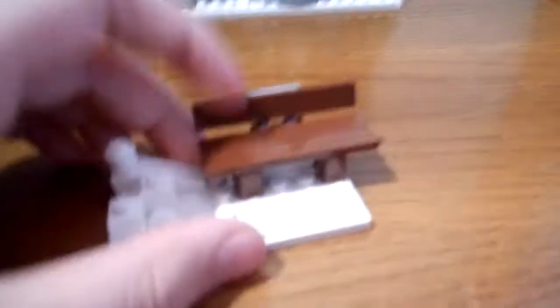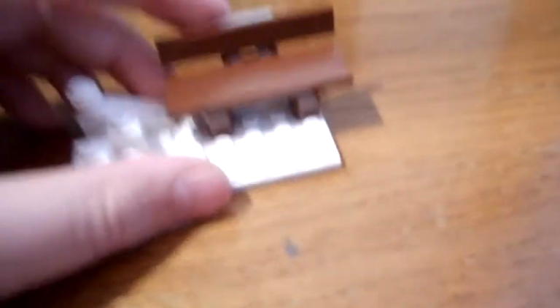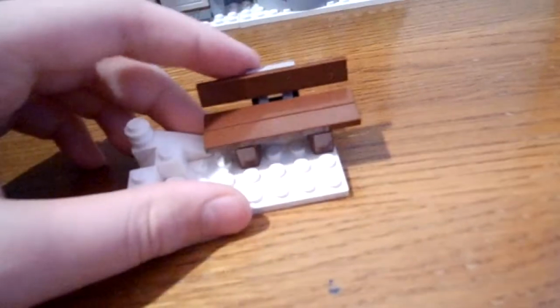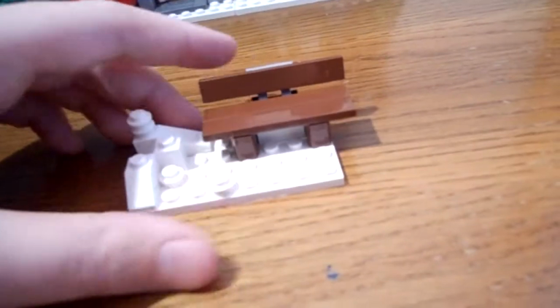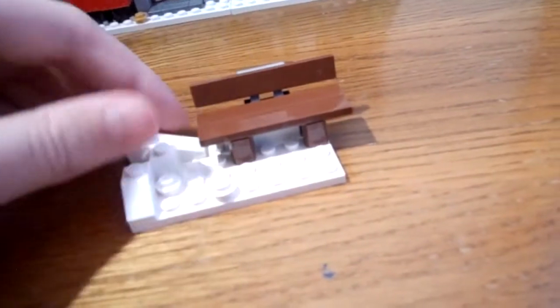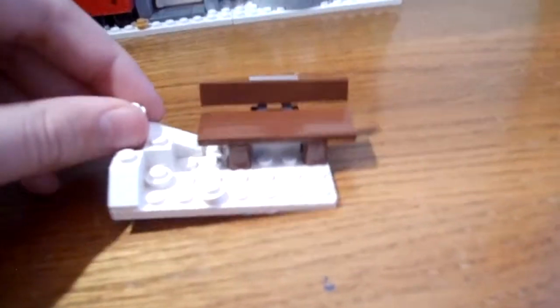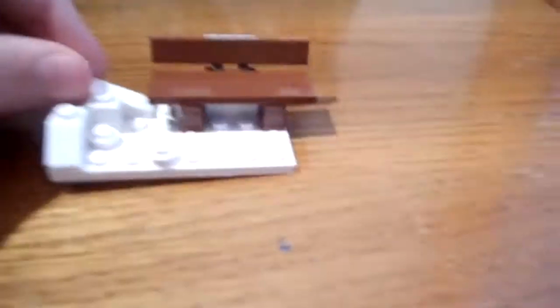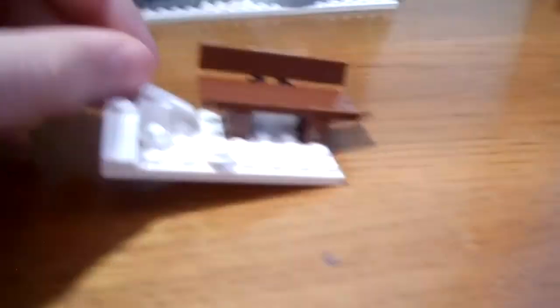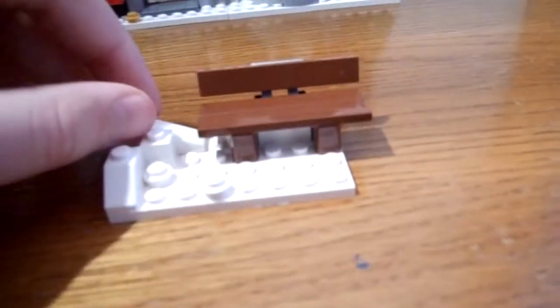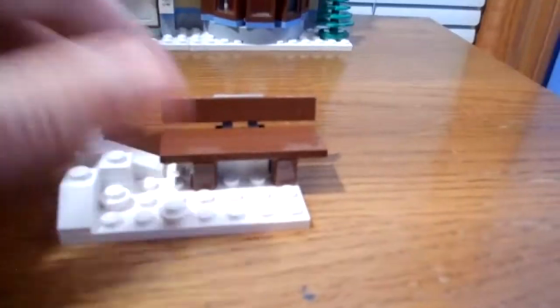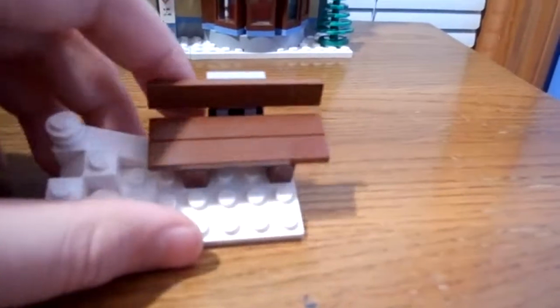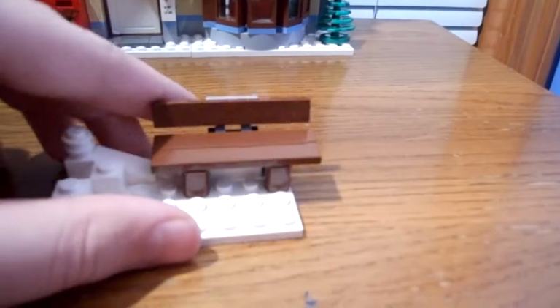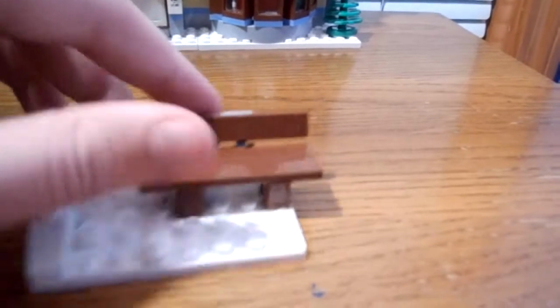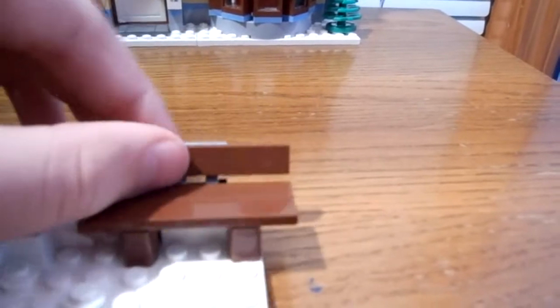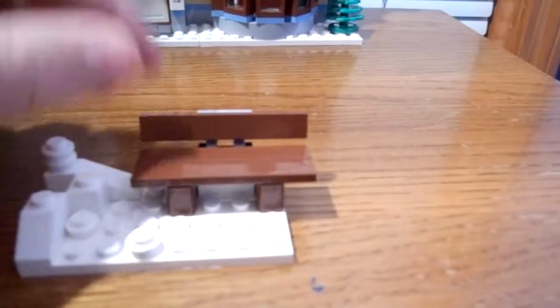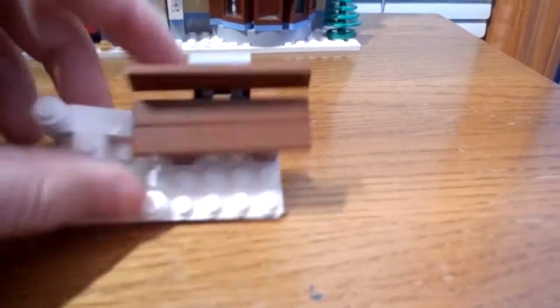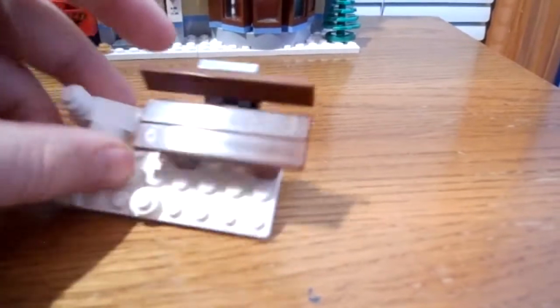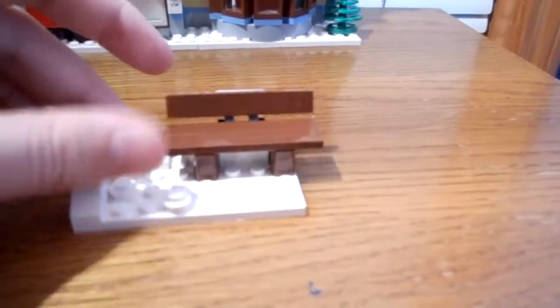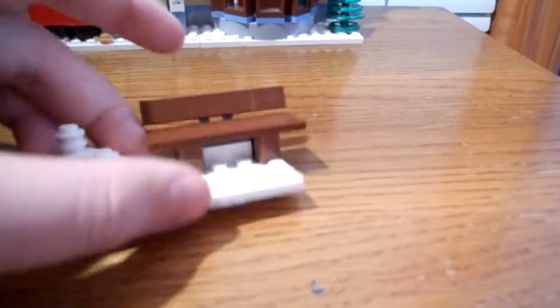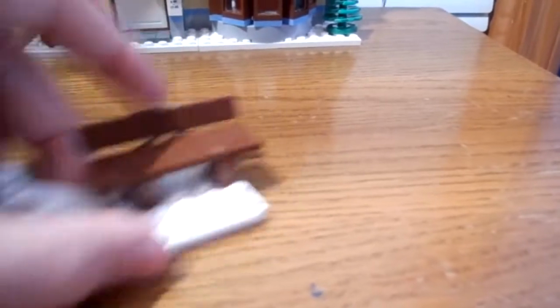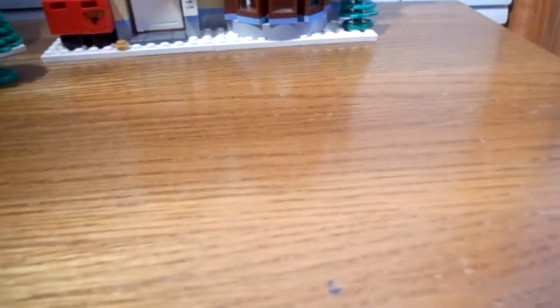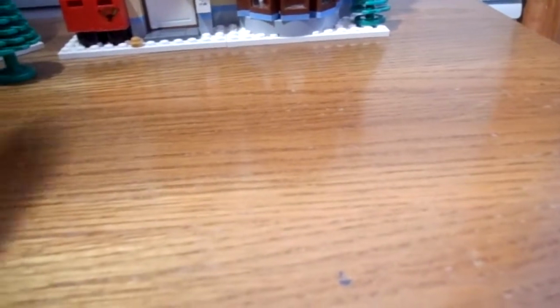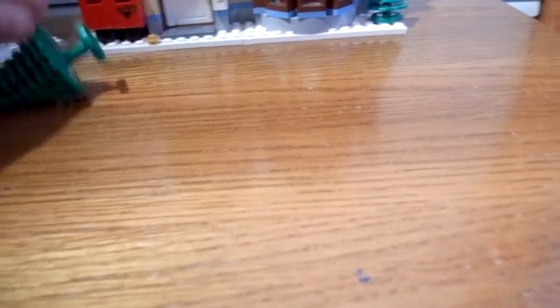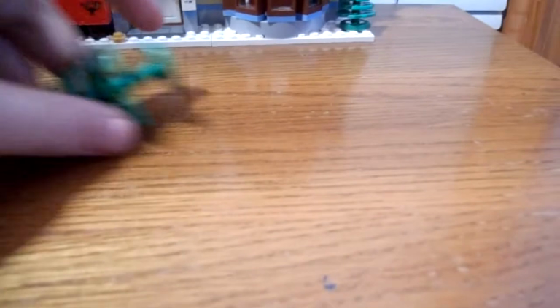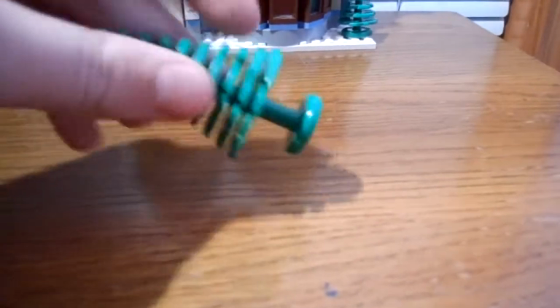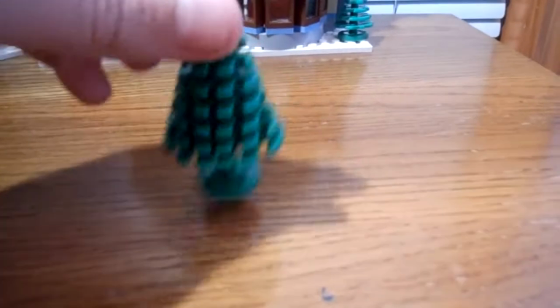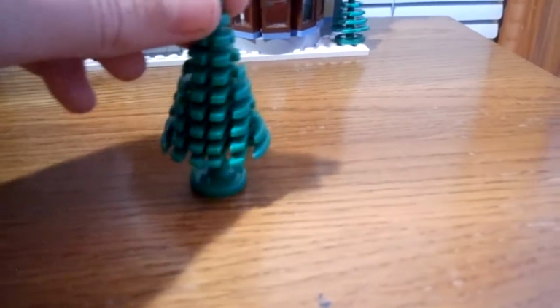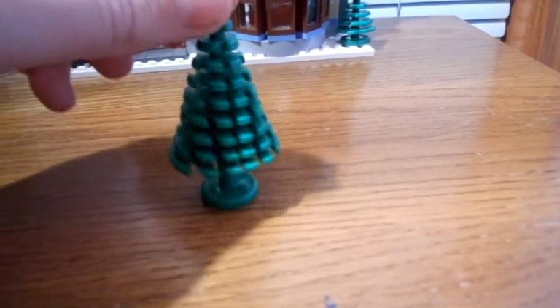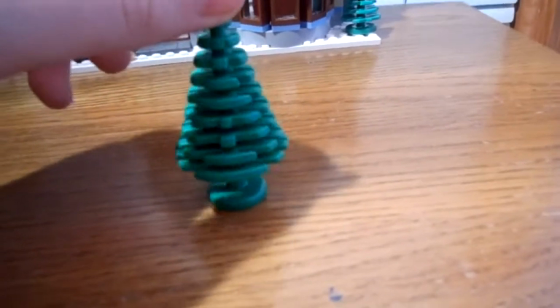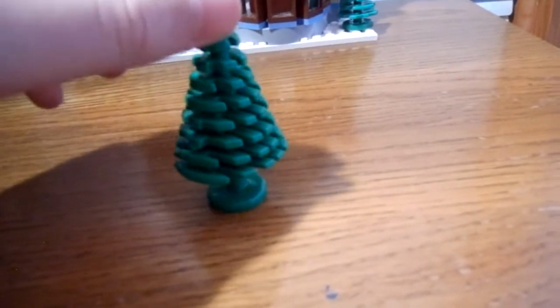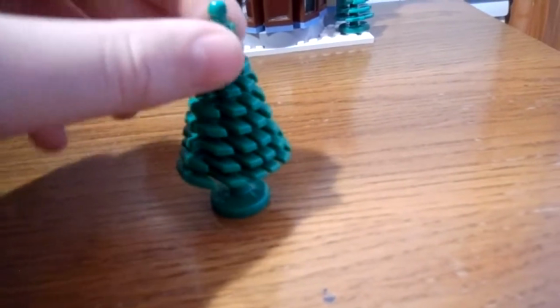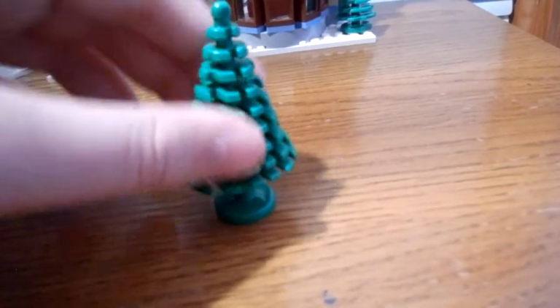Now on to the accessories of the set. The smallest one is this bench, which is pathetic — it has some snow. You also get a tree, and to be quite honest, the tree is better than the bench.